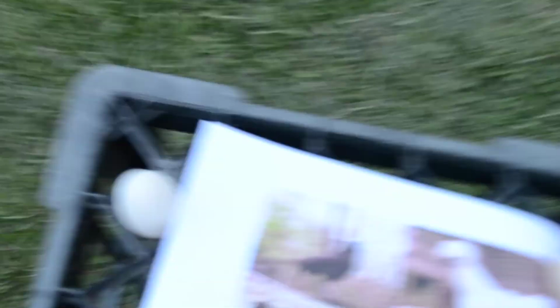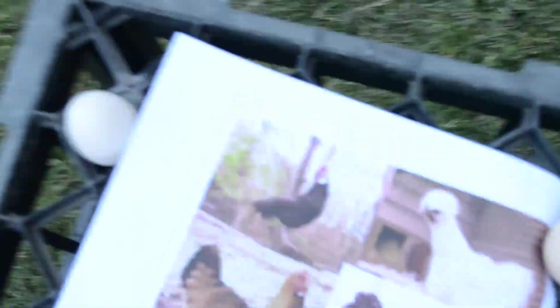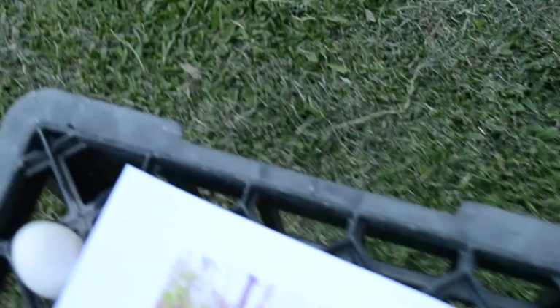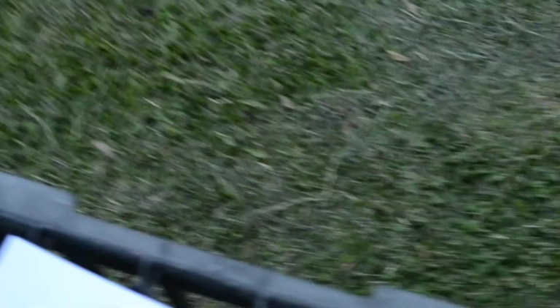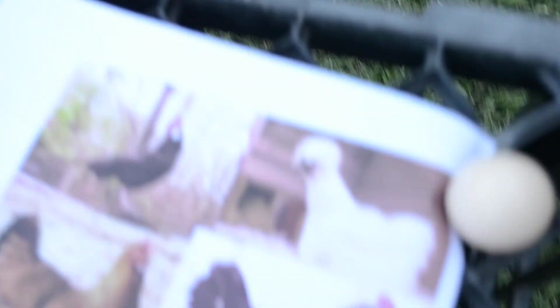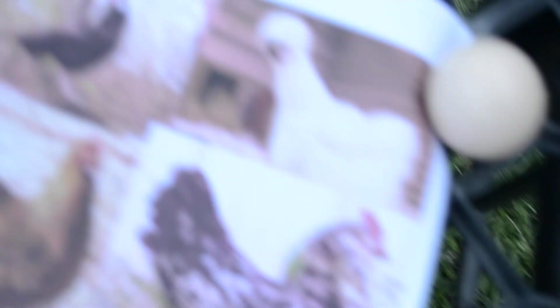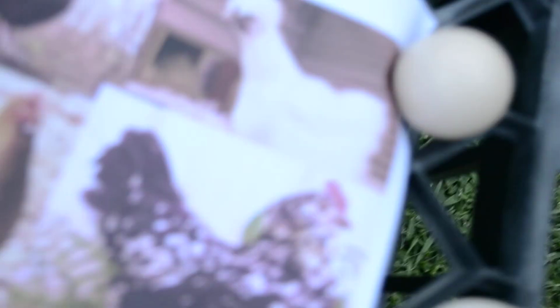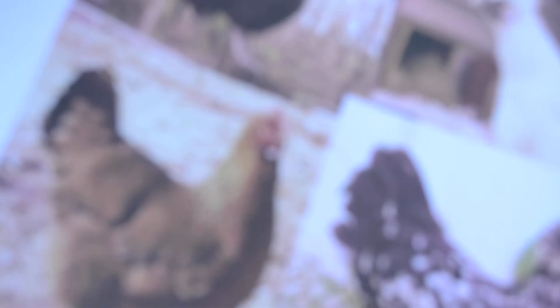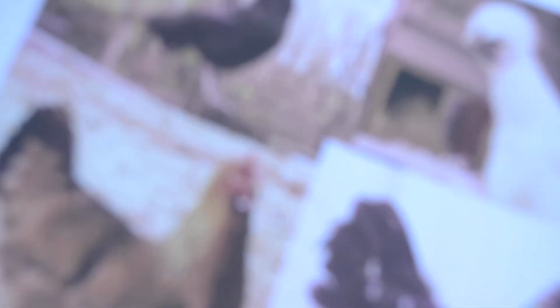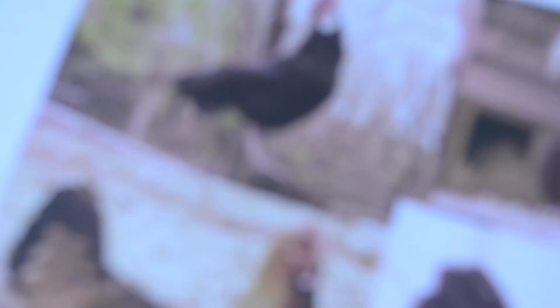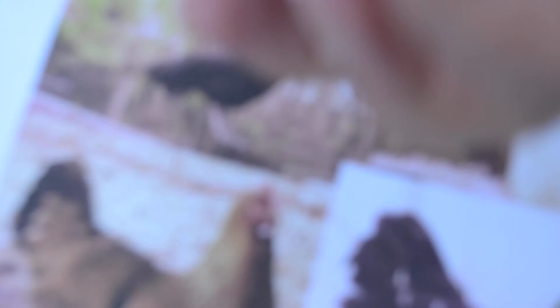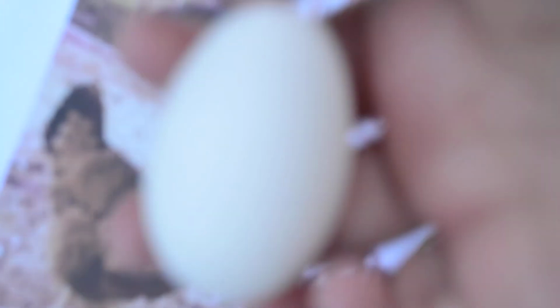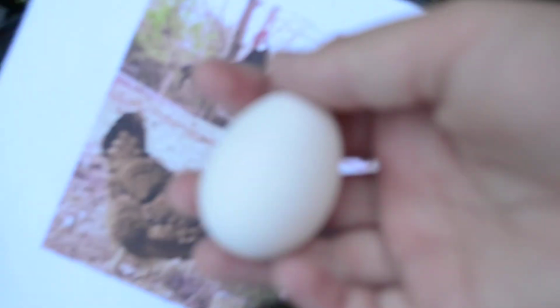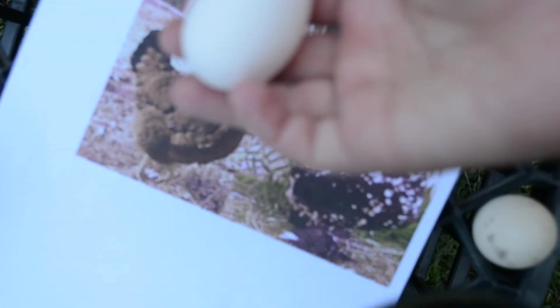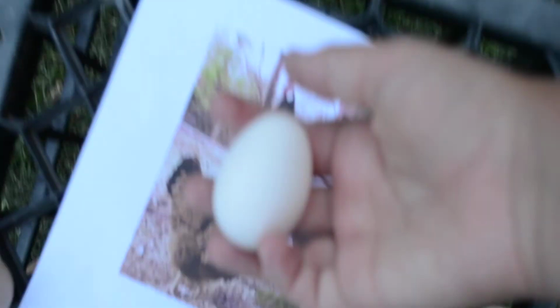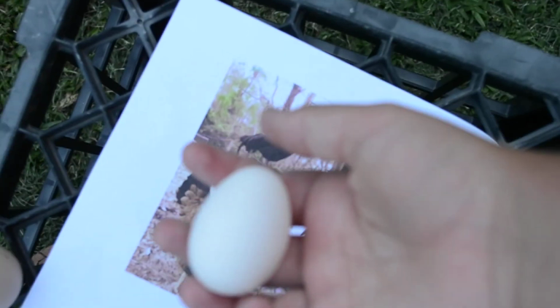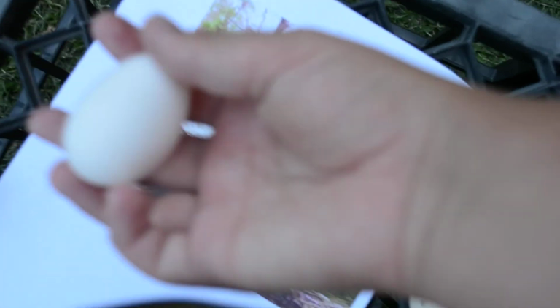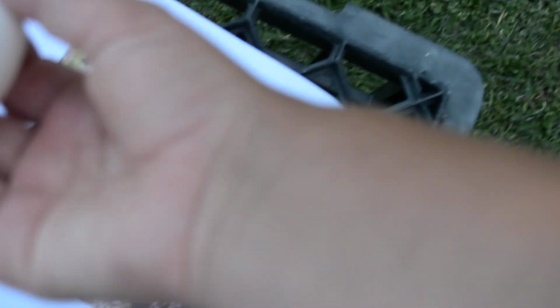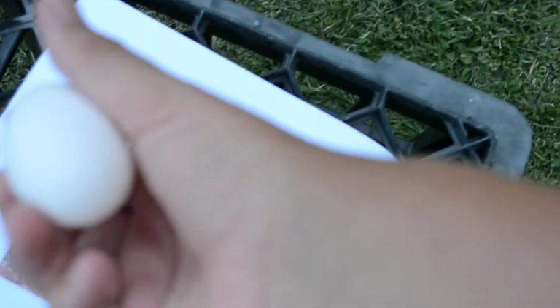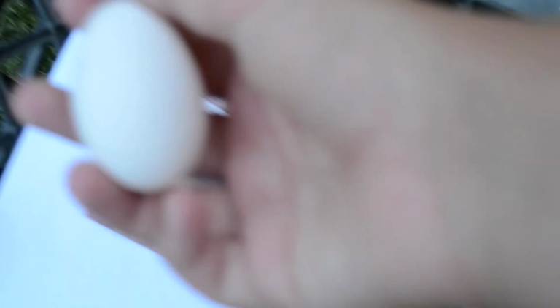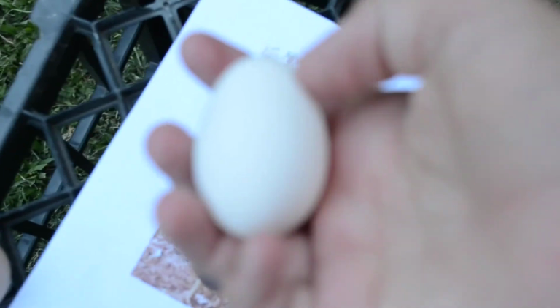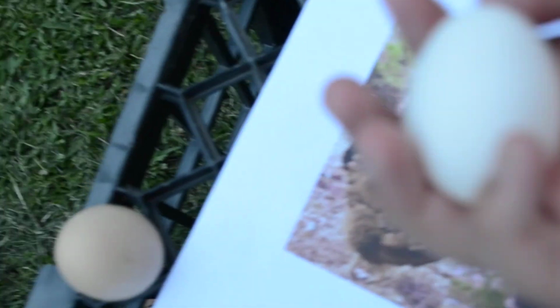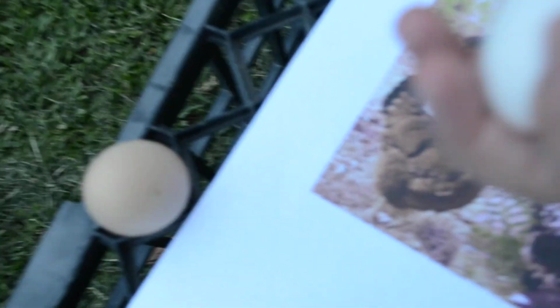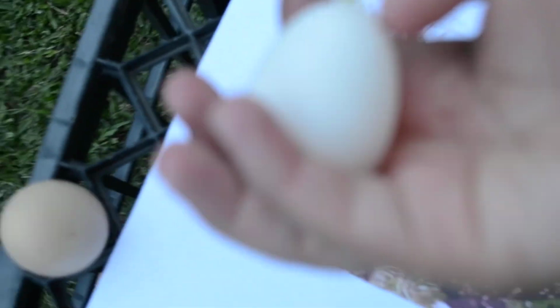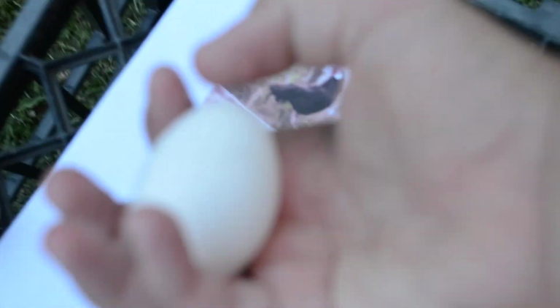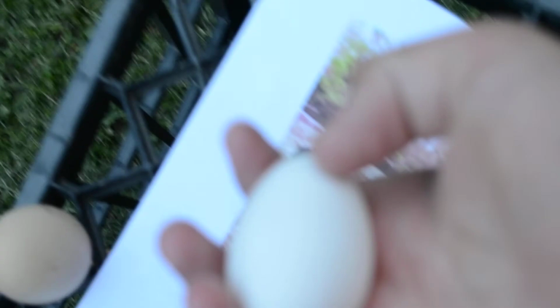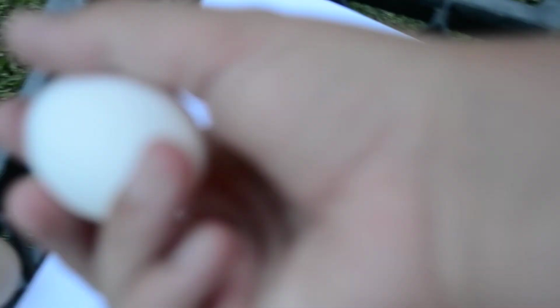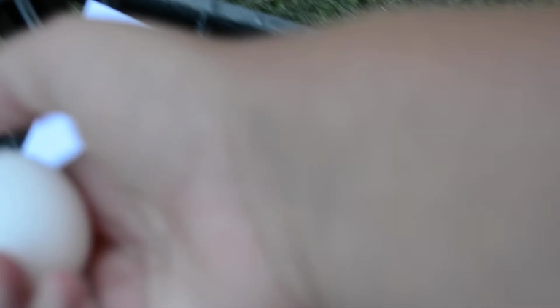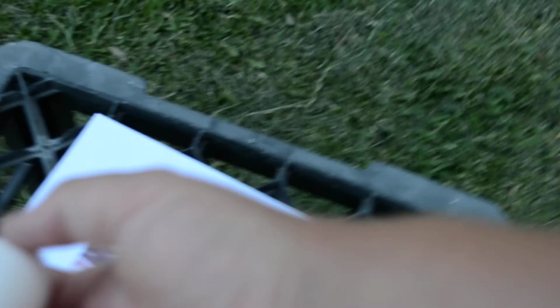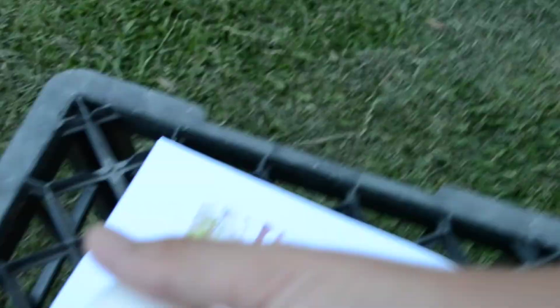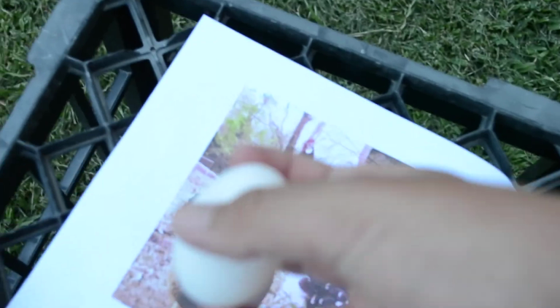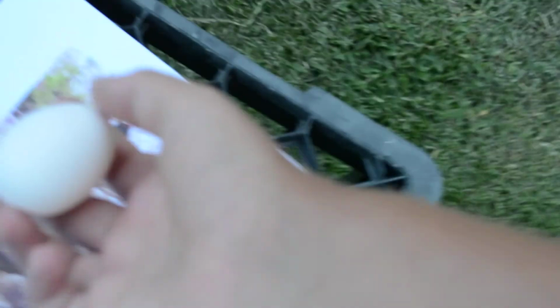And there's the Spanish, which as you know just laid today. This is her egg. It's a medium-sized egg, it's white, quite long.